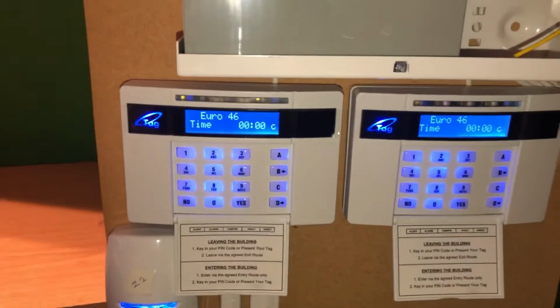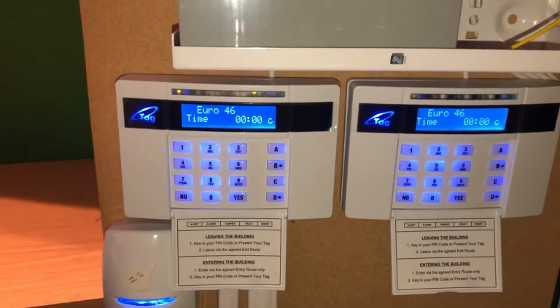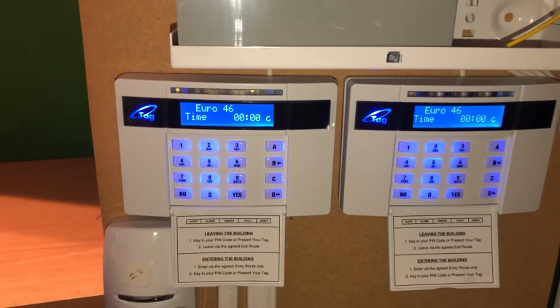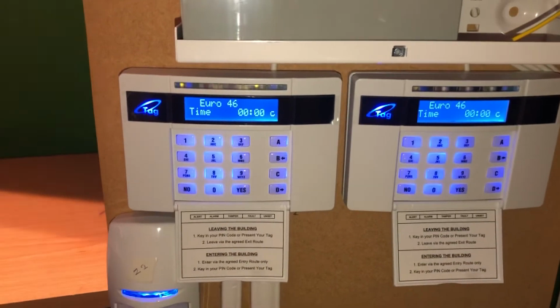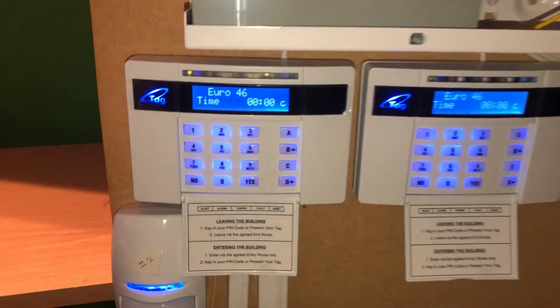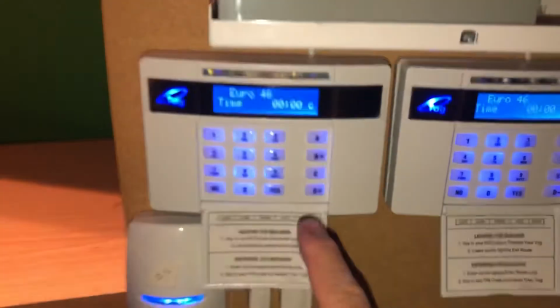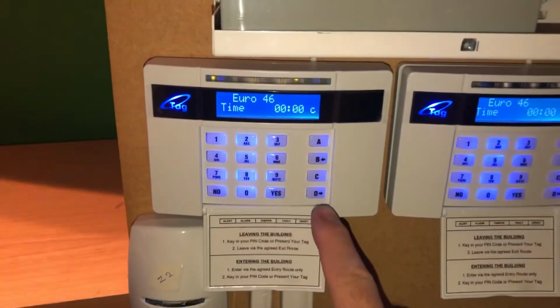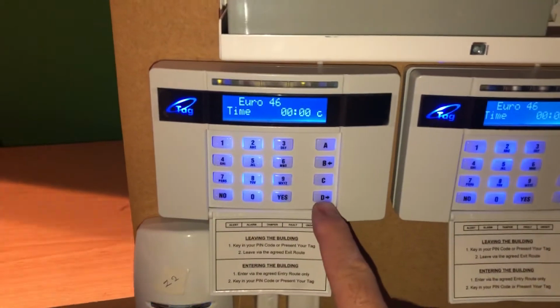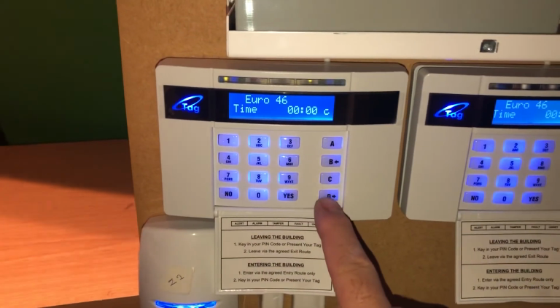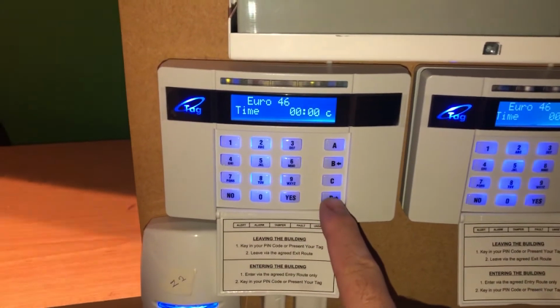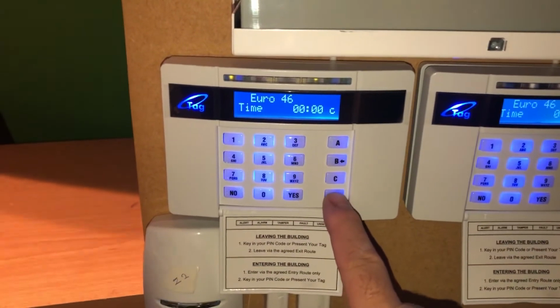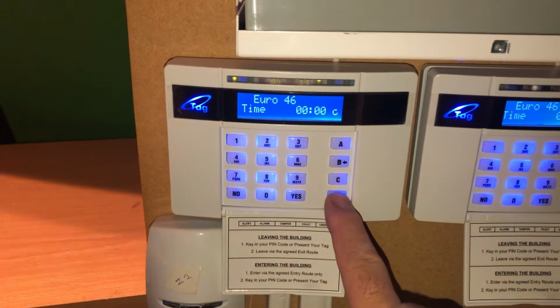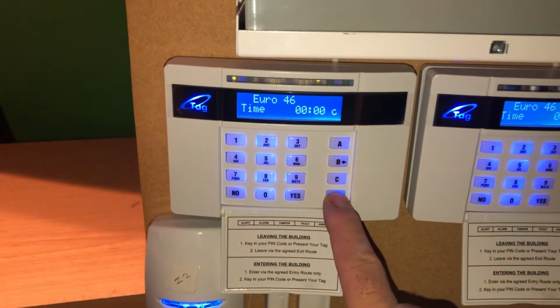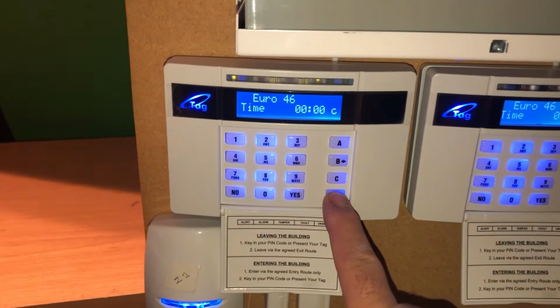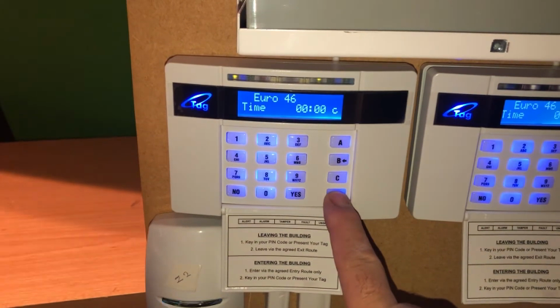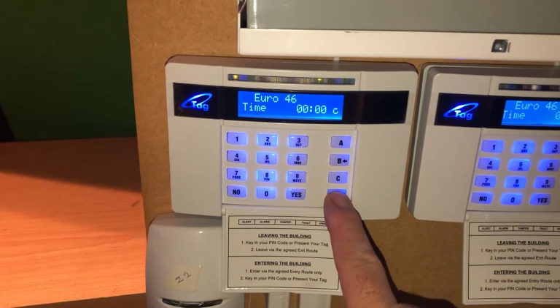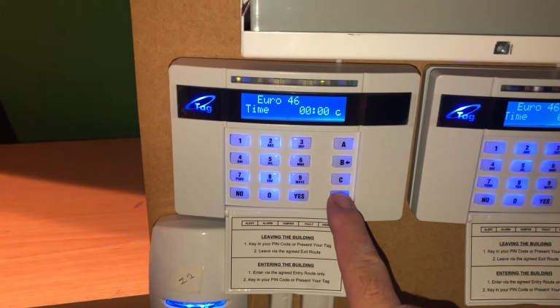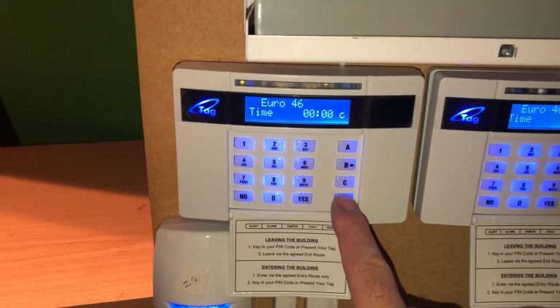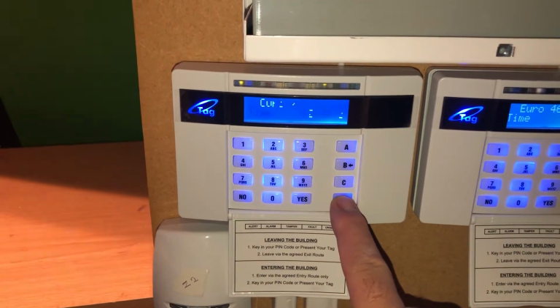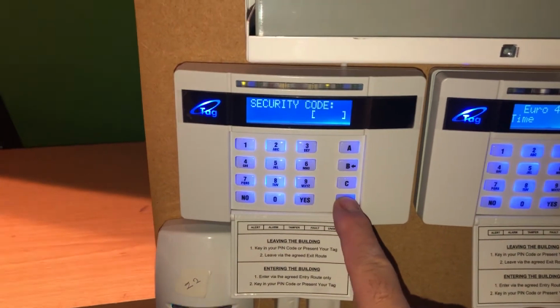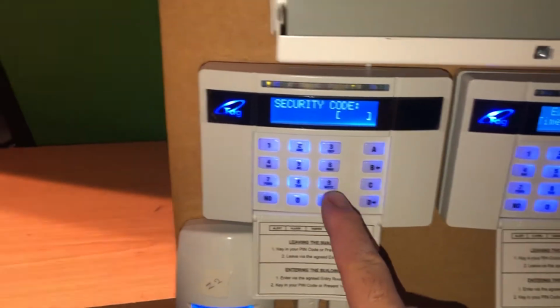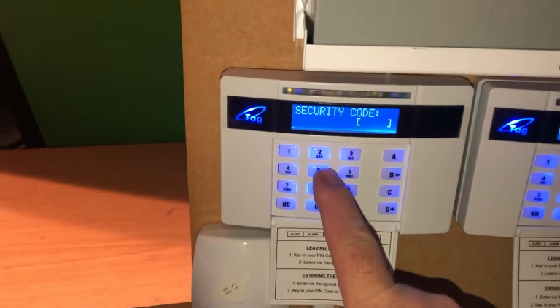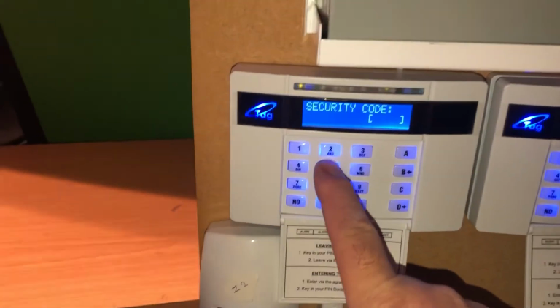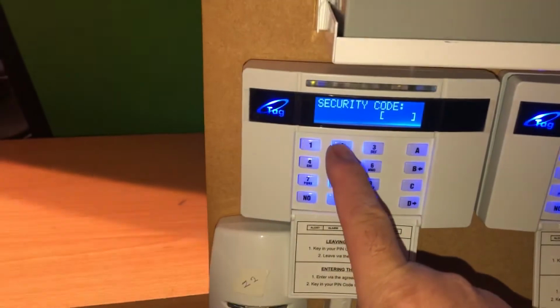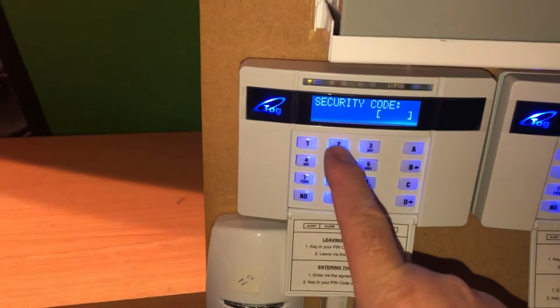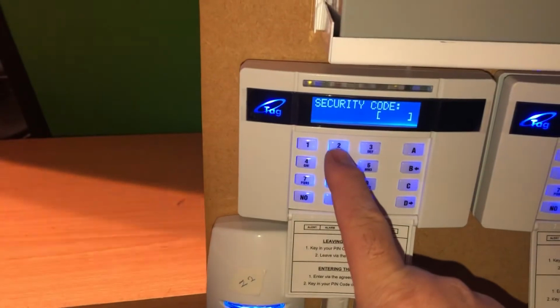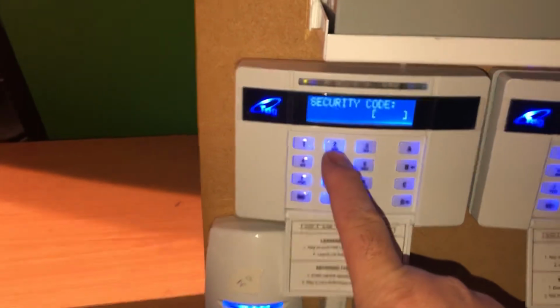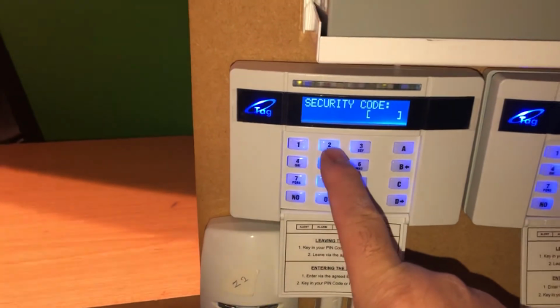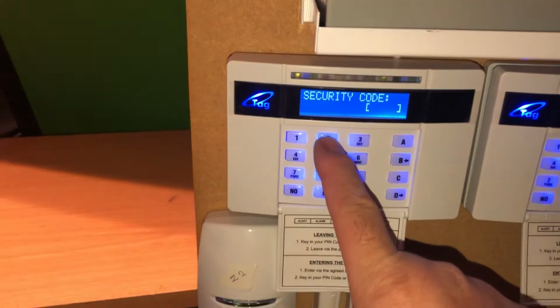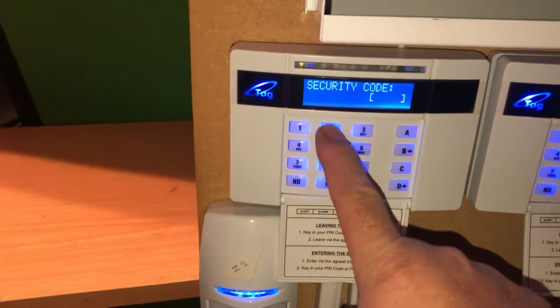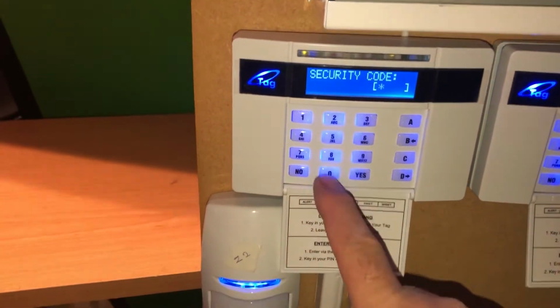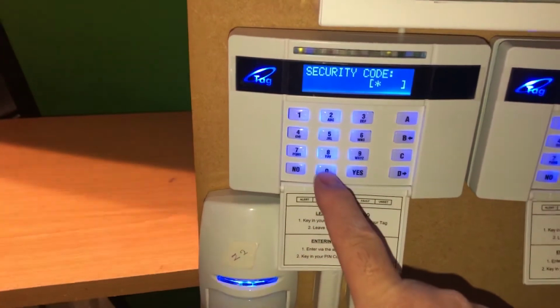When you power on for the first time, hold the D key for five seconds. Then the master code is 2000.